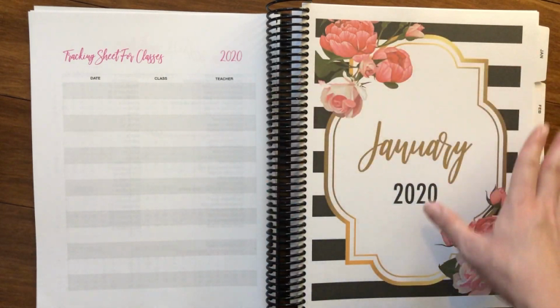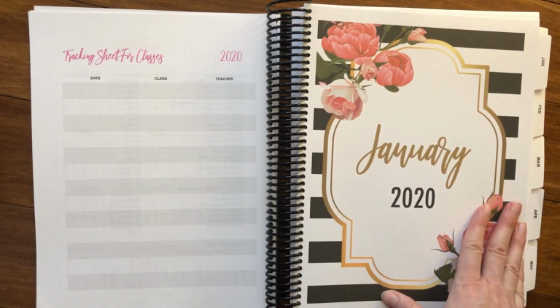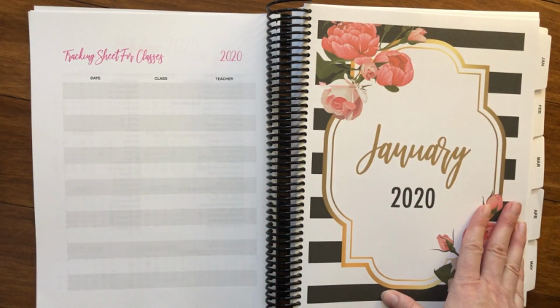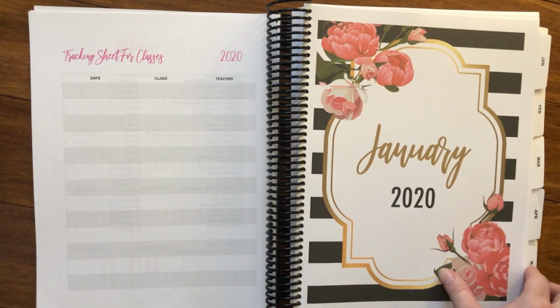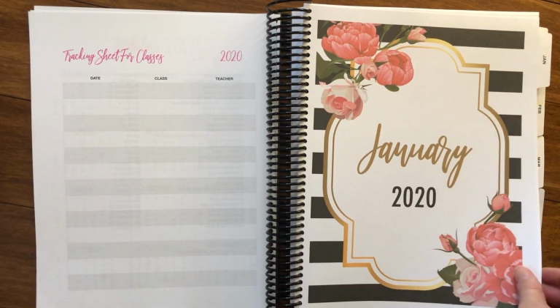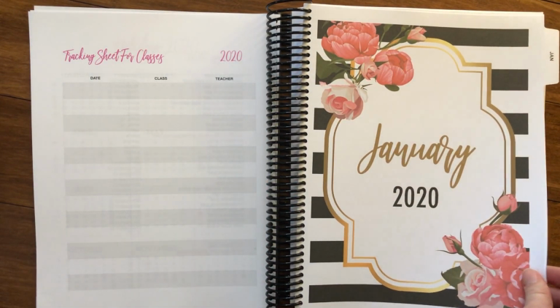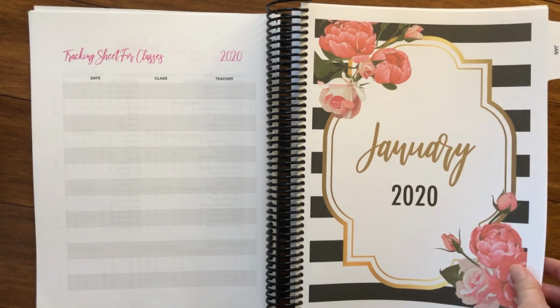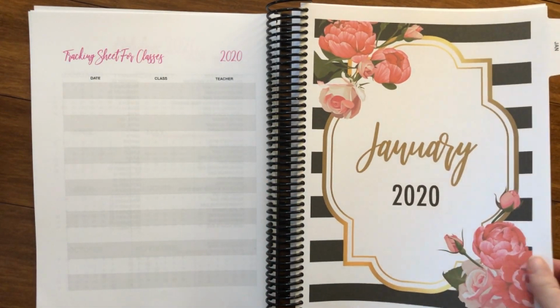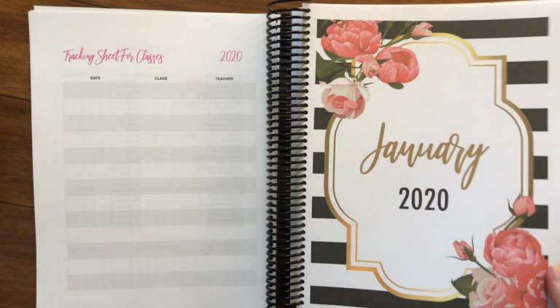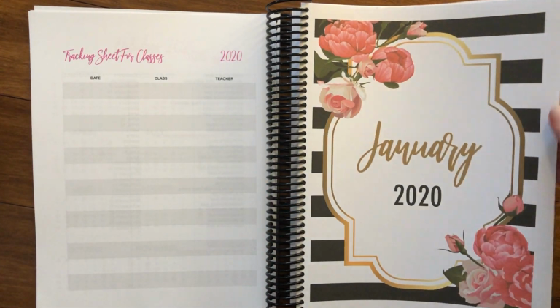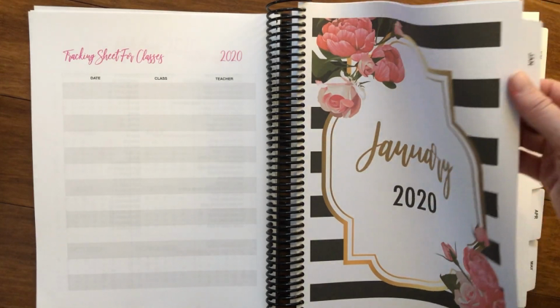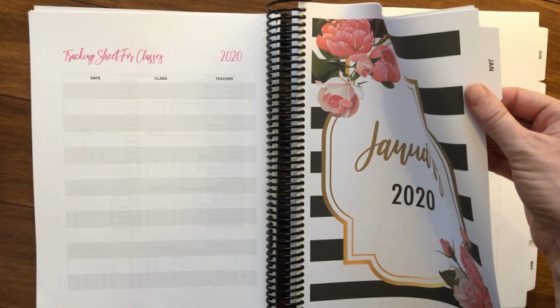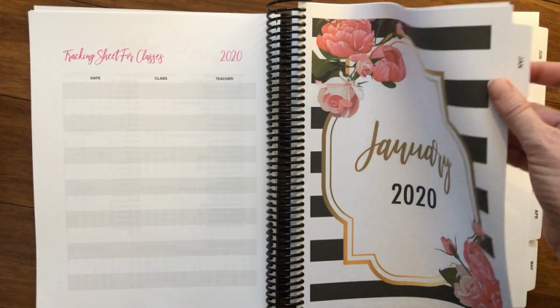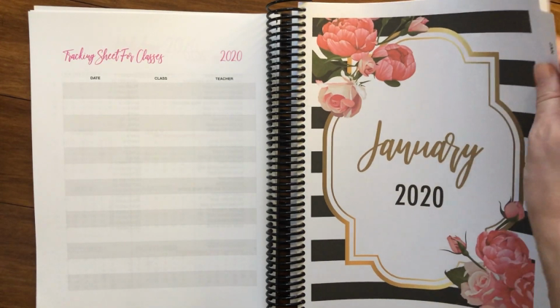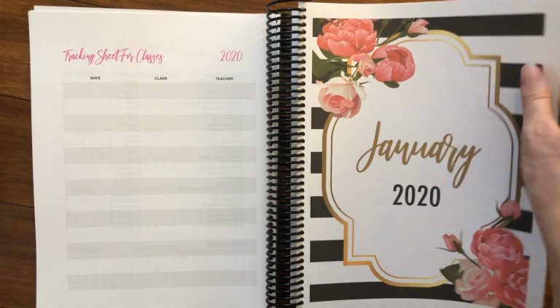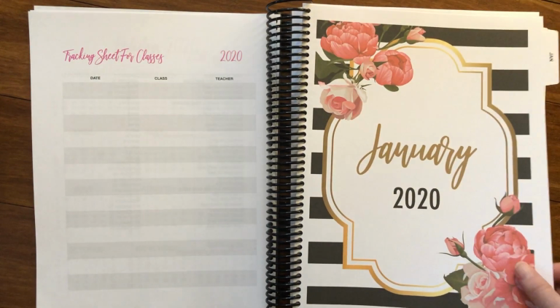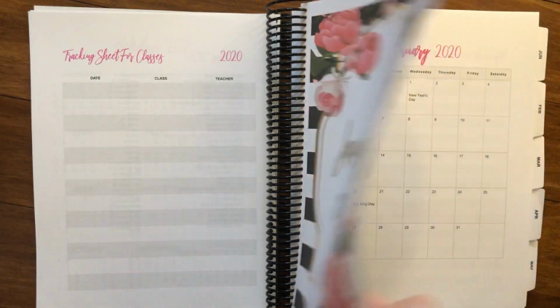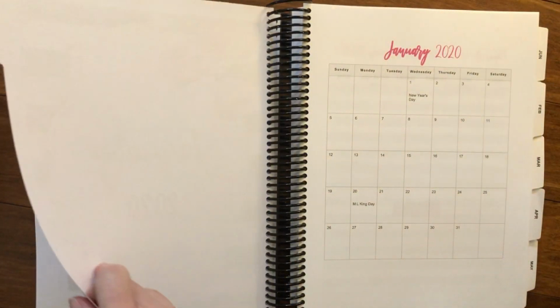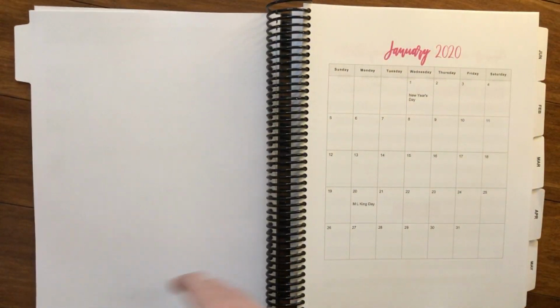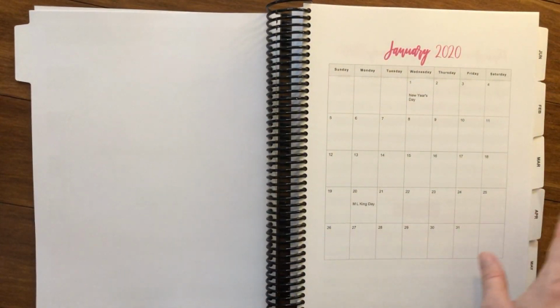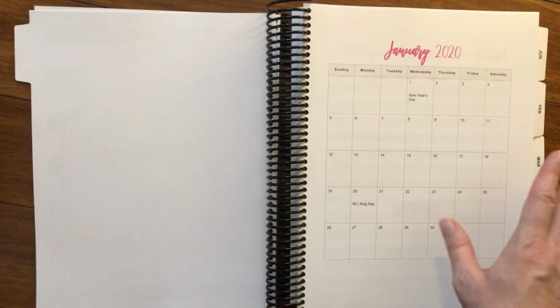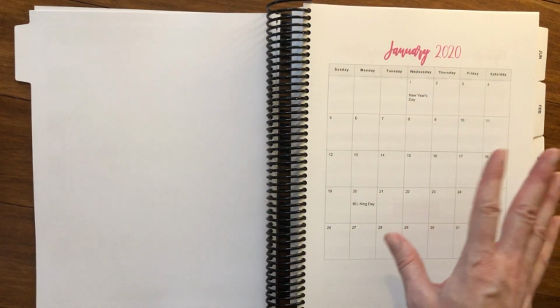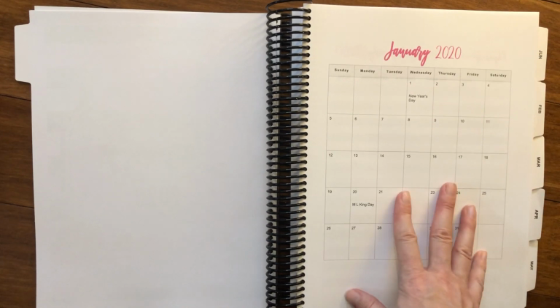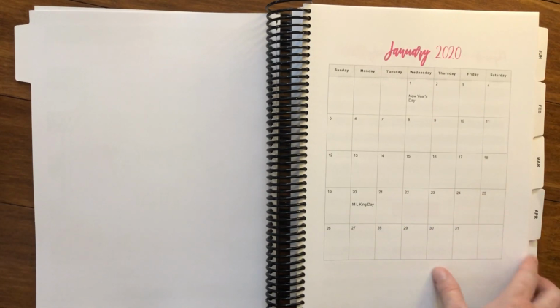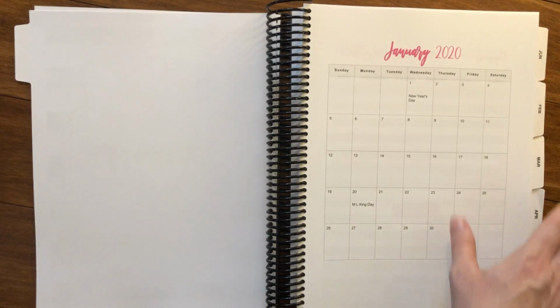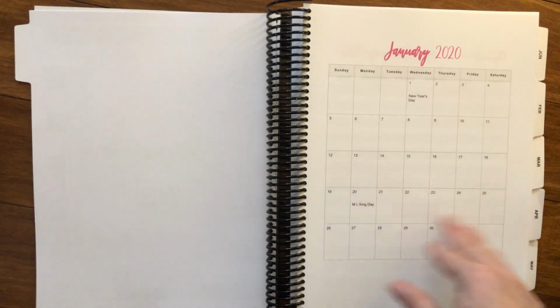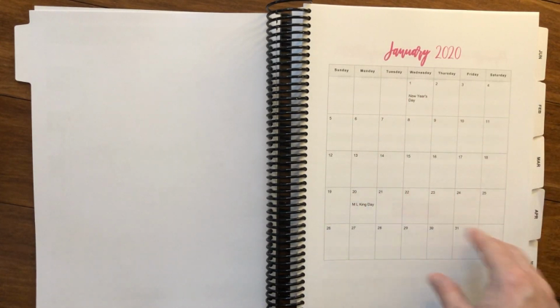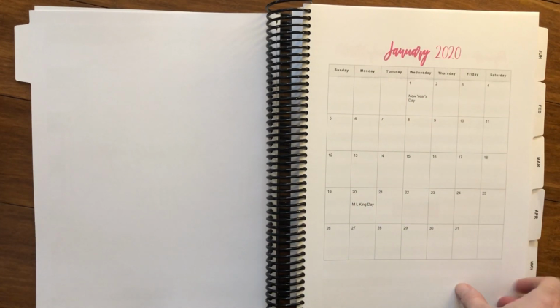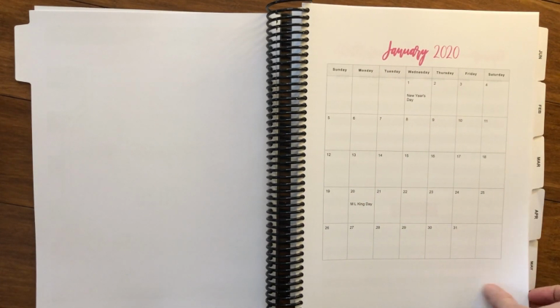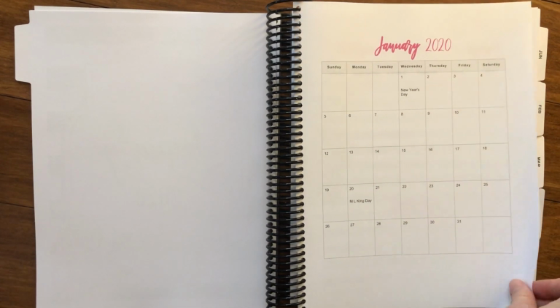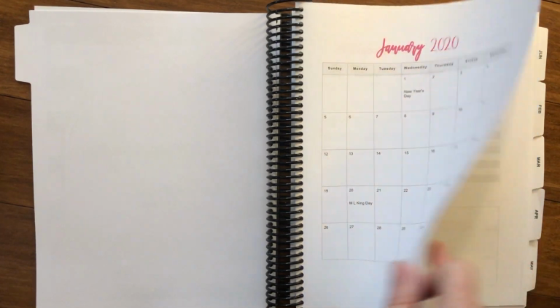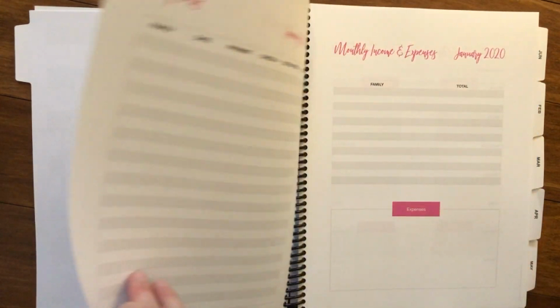Every month starts with its own beautiful intro page, and of course each one has a tab so that you can flip to those quickly. We start with a month at a glance calendar where you can make notes of everything that's important for that particular month.